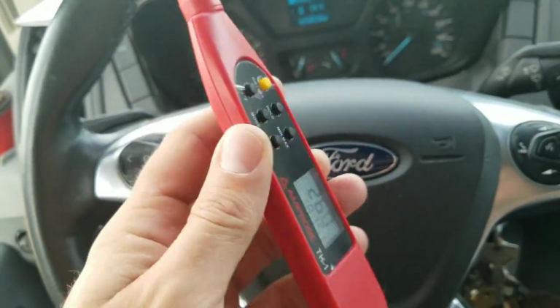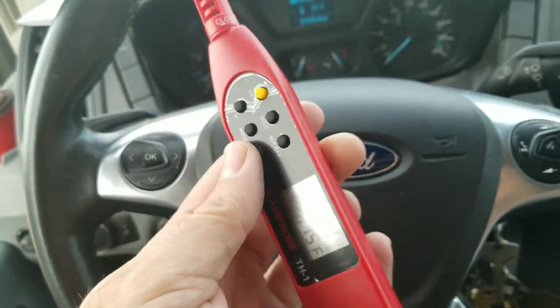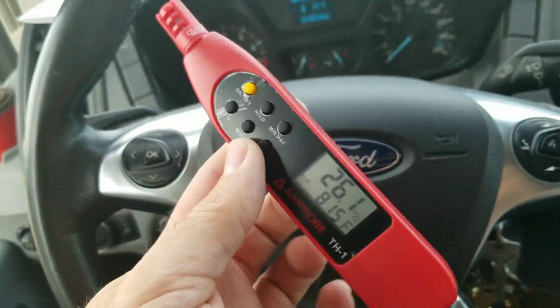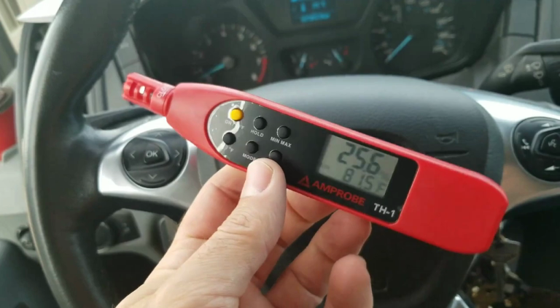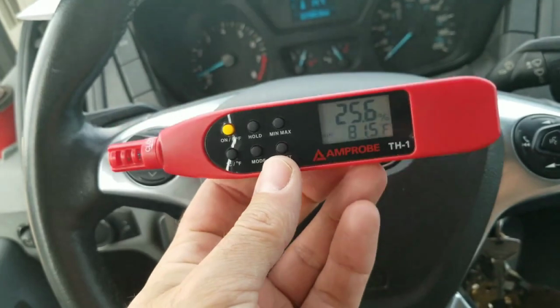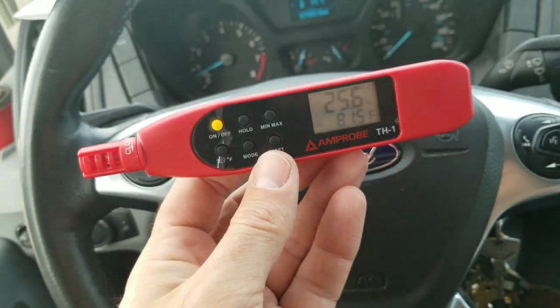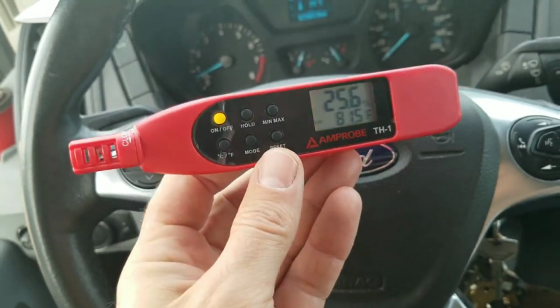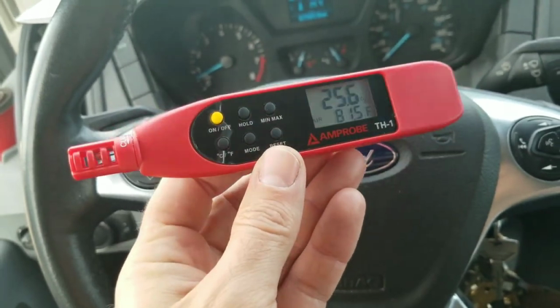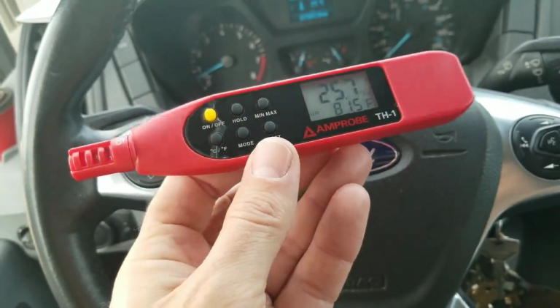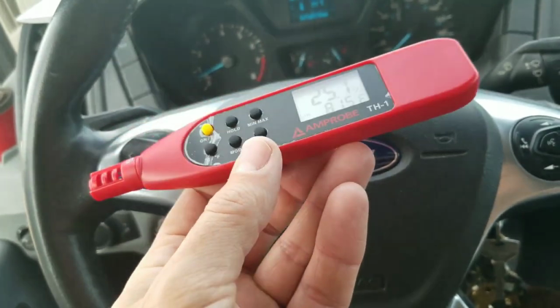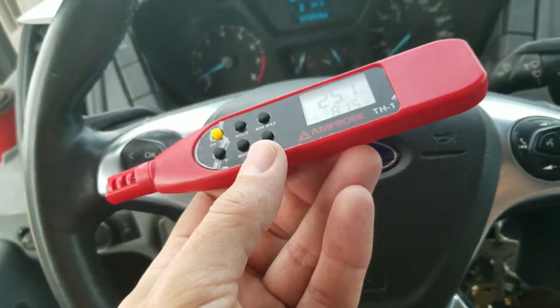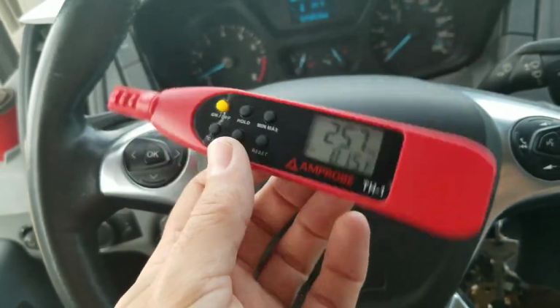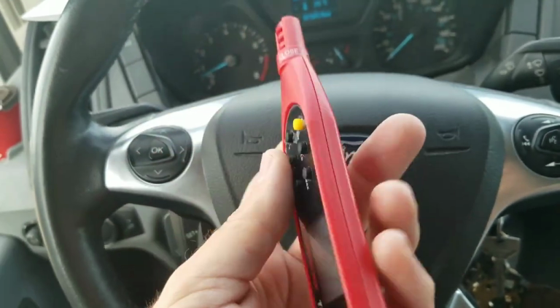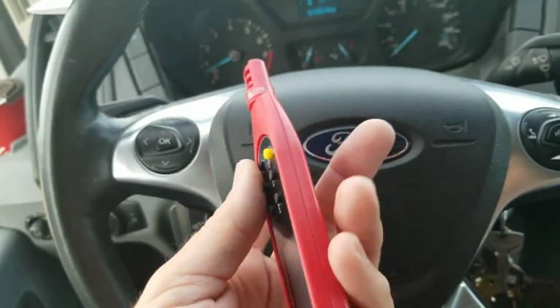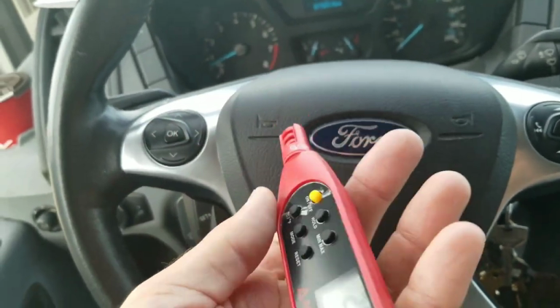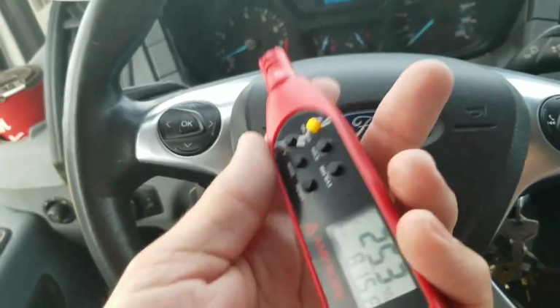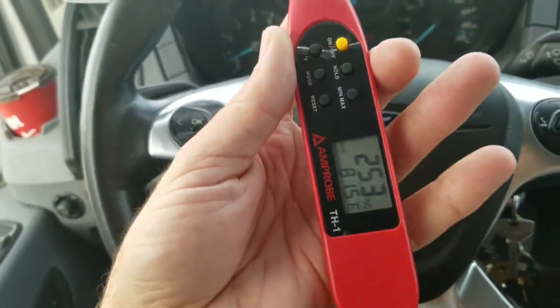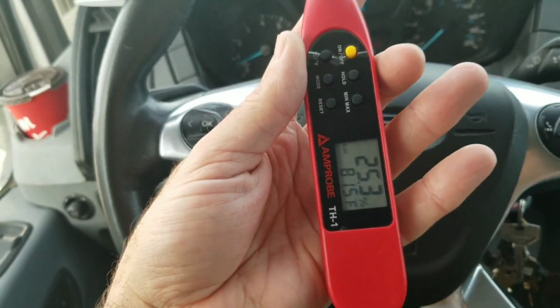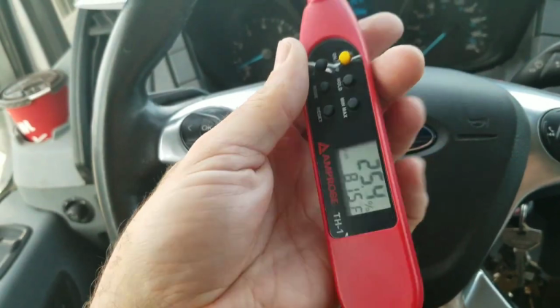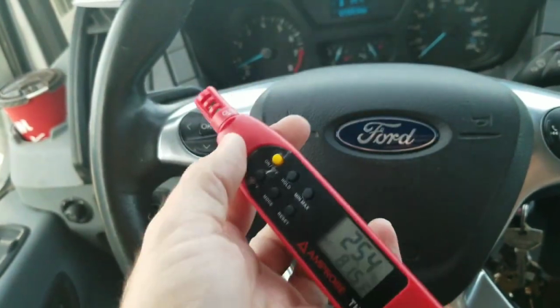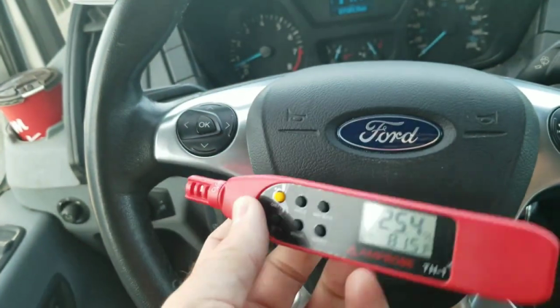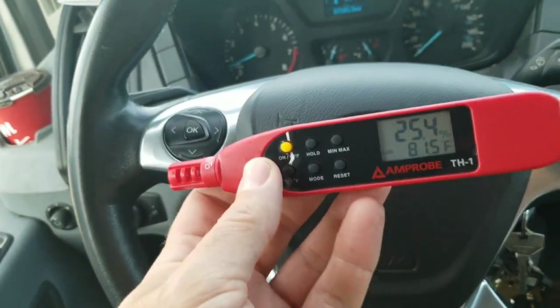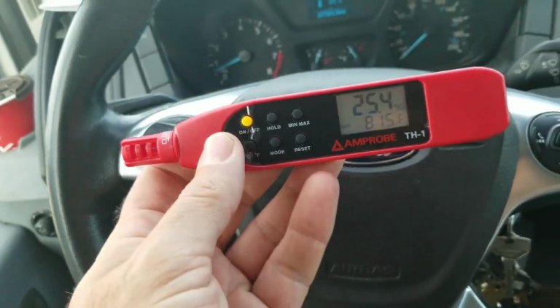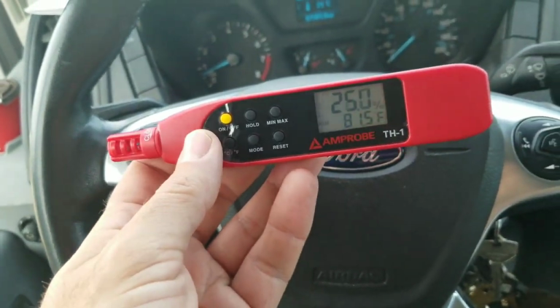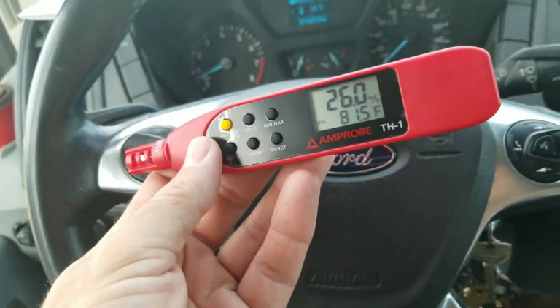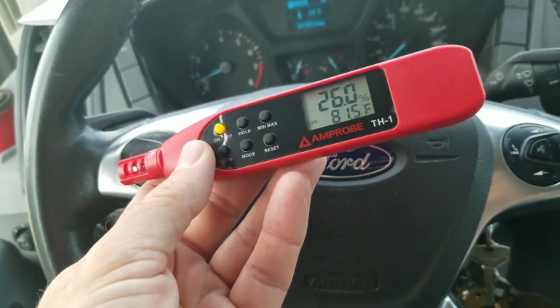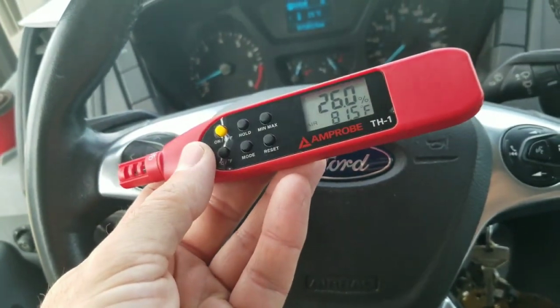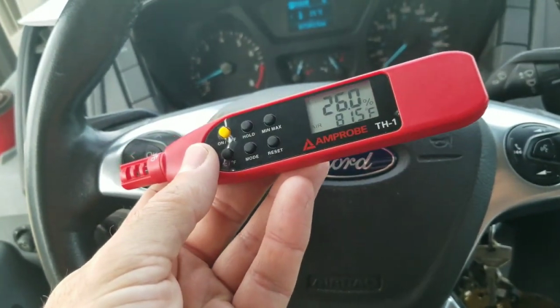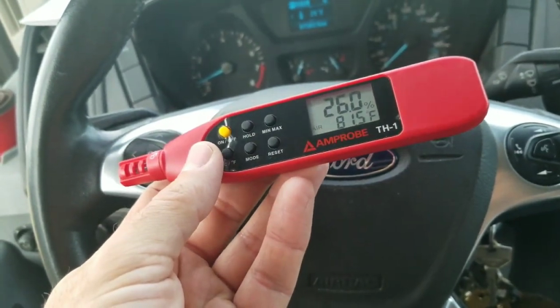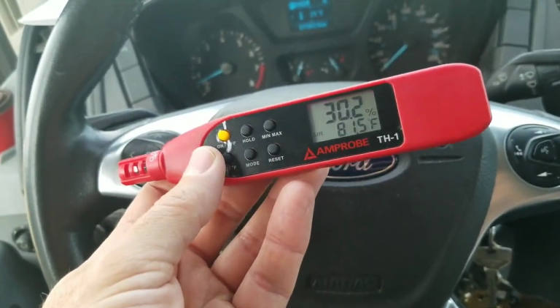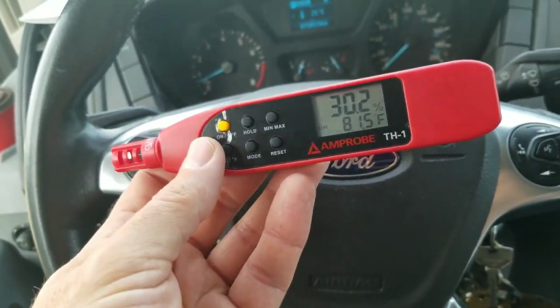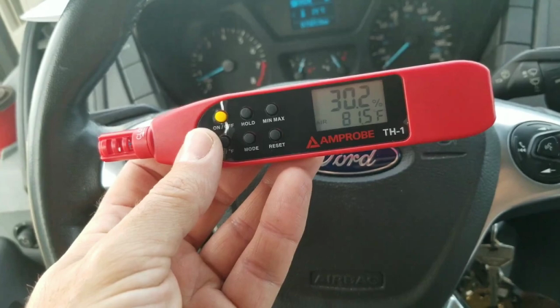We have min/max and a hold function as well — fairly easy to use and a basic tool. It's small enough to fit in a tool pouch and fits in the hand nicely. That is the TH-1 from Amprobe. Happy HVACing!